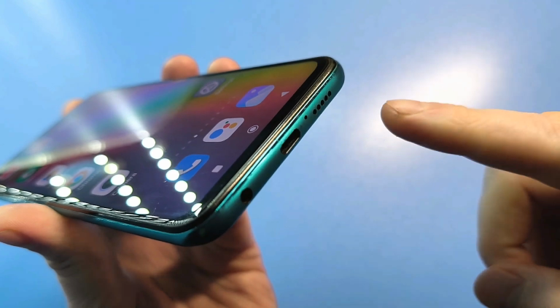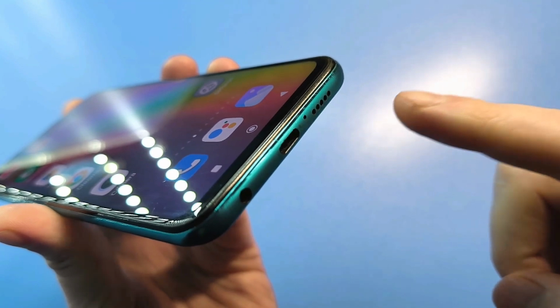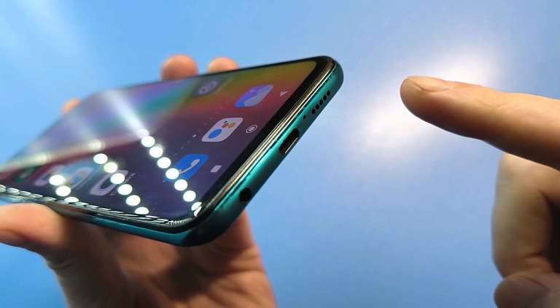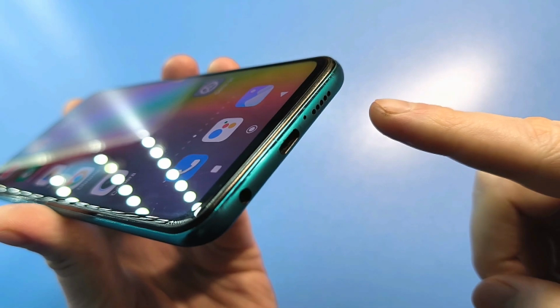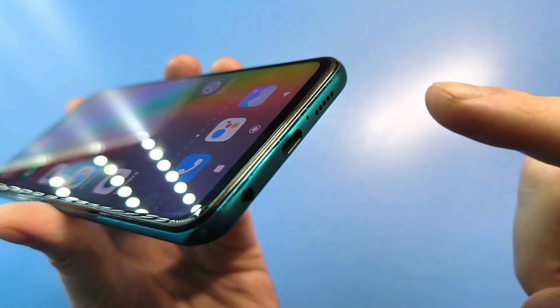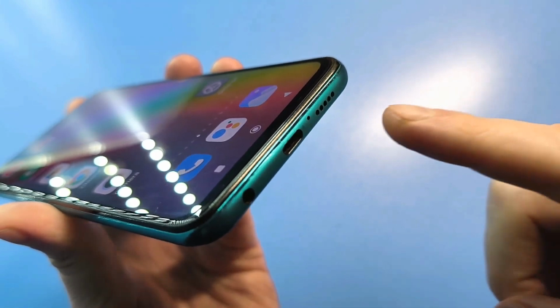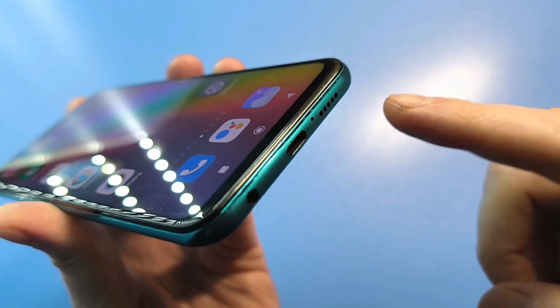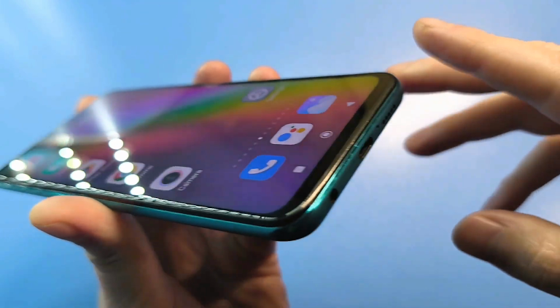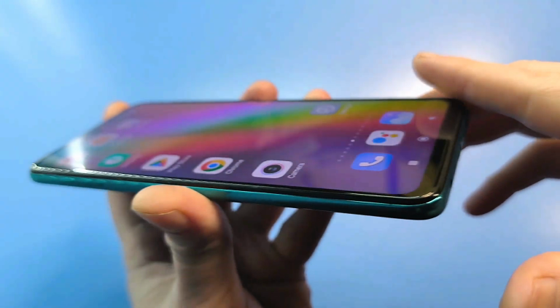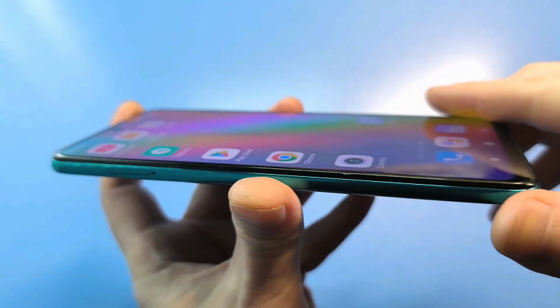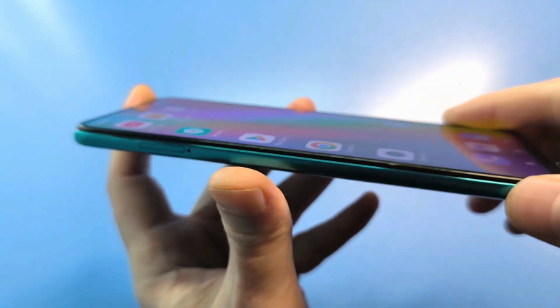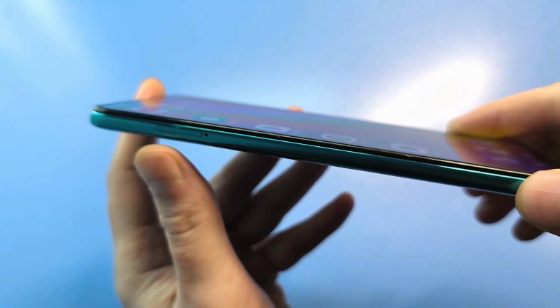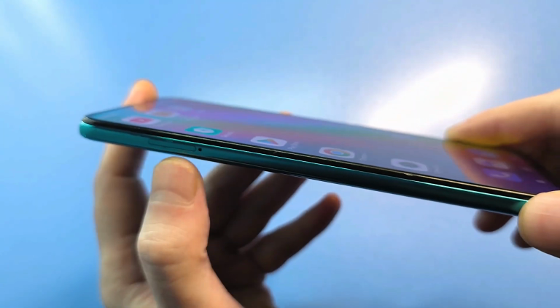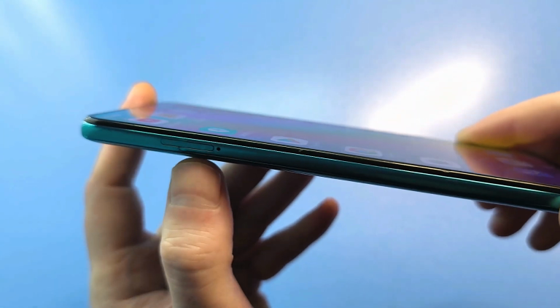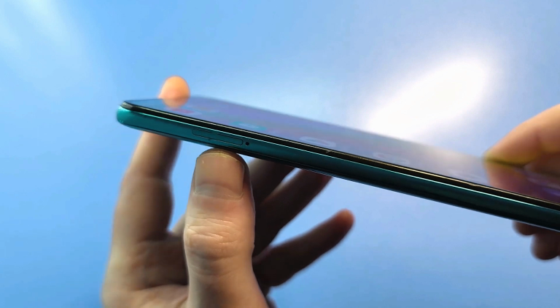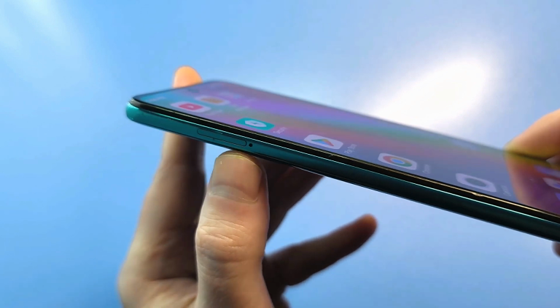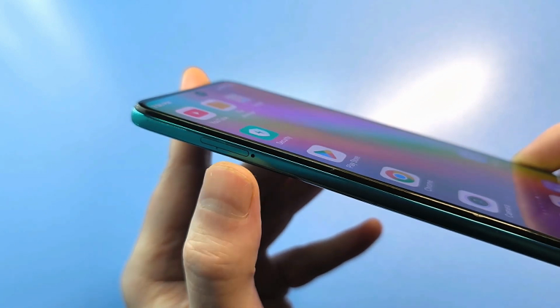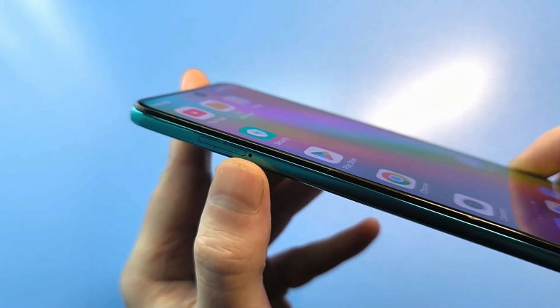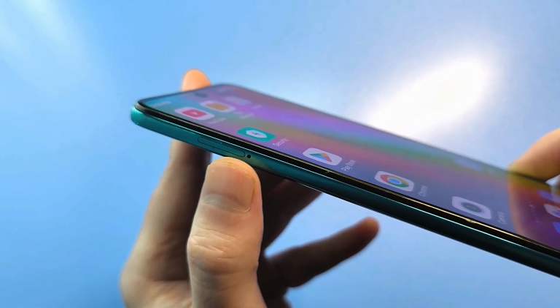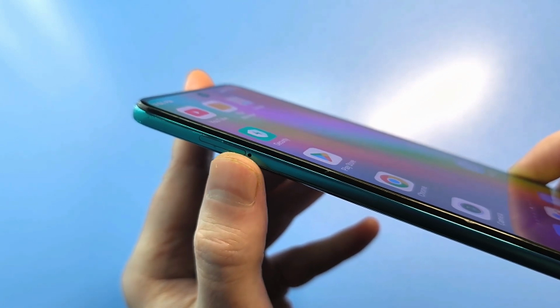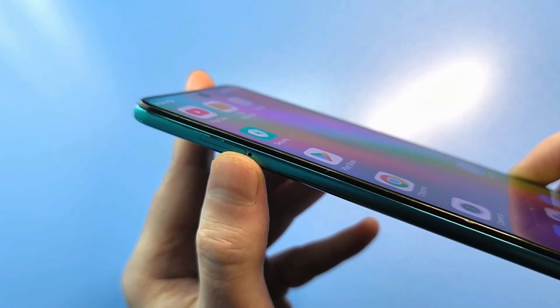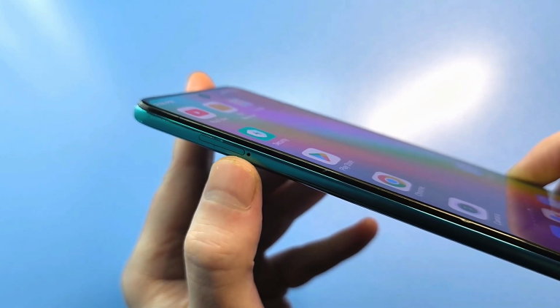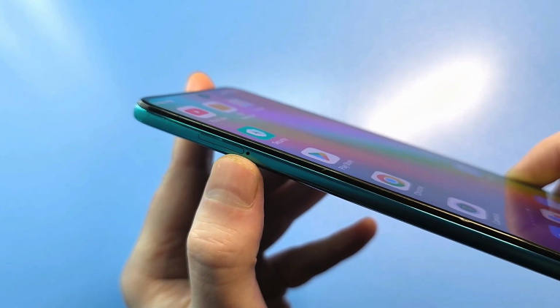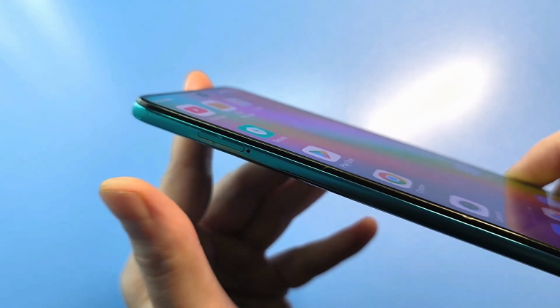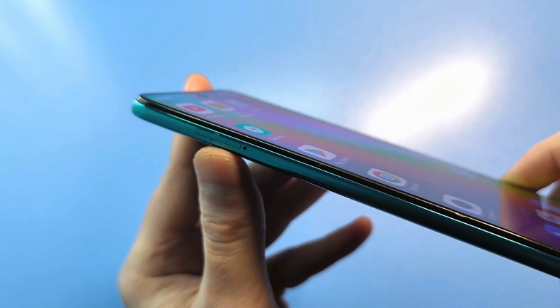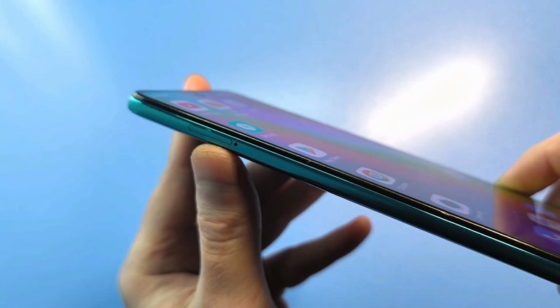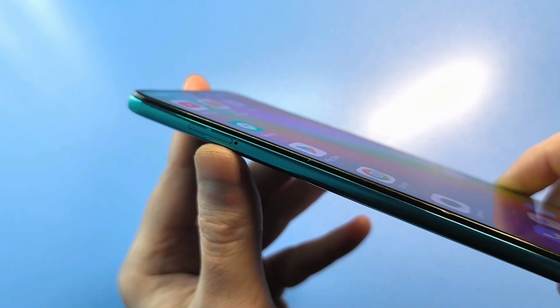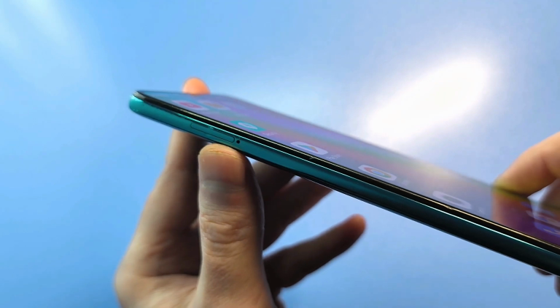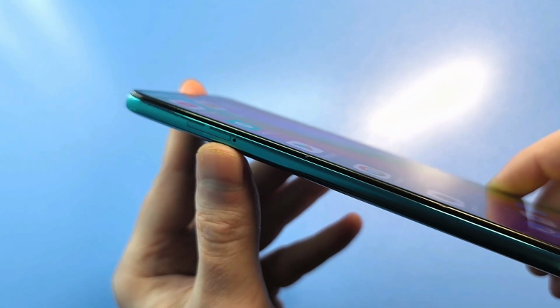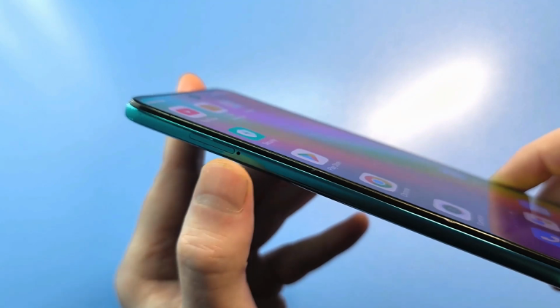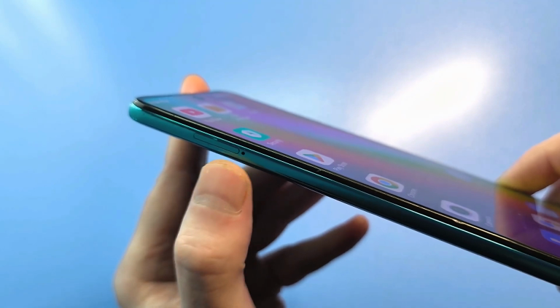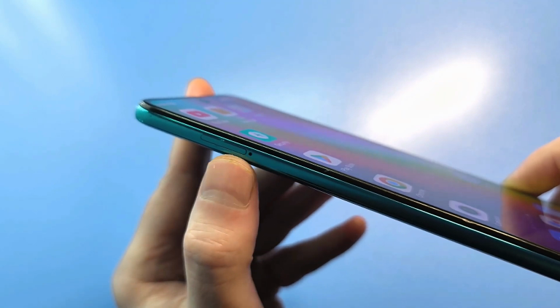Incidentally, it's often confused with the hole that opens the SIM card tray. Typically, the SIM card tray is located on one side — the left or the right. Of course, there are smartphones where it's at the bottom, and there's a hole like that there too.